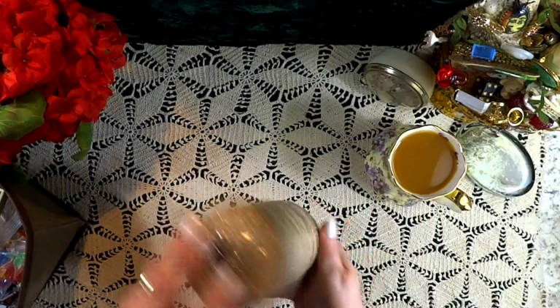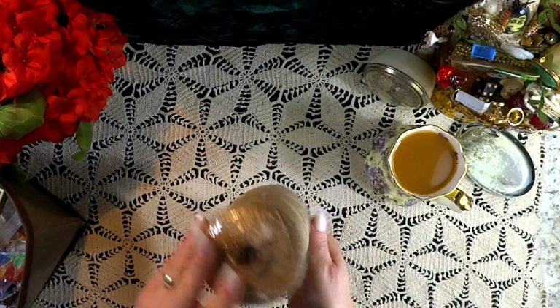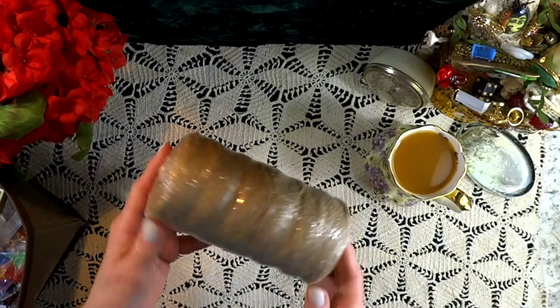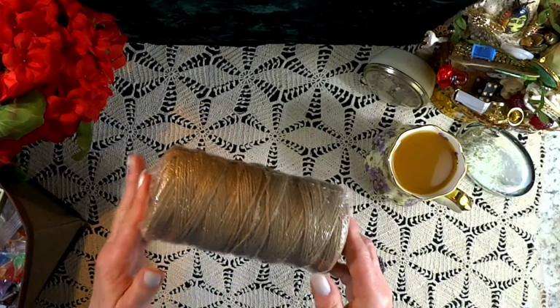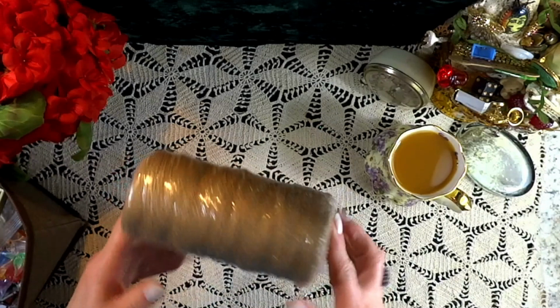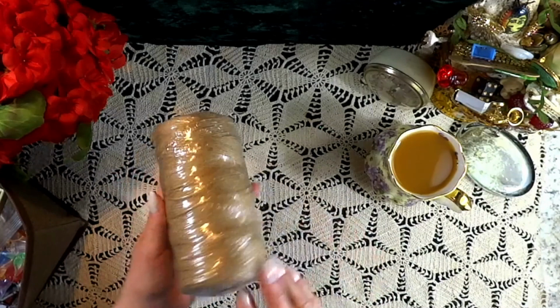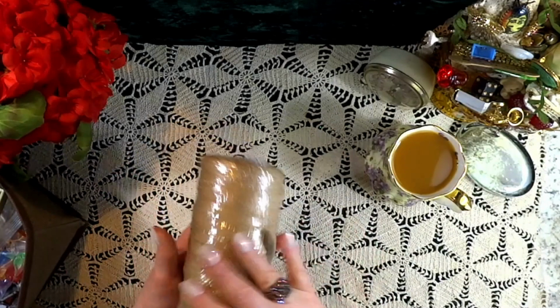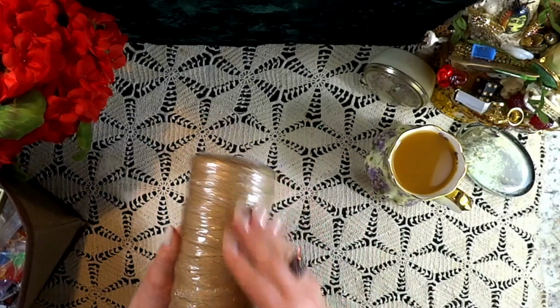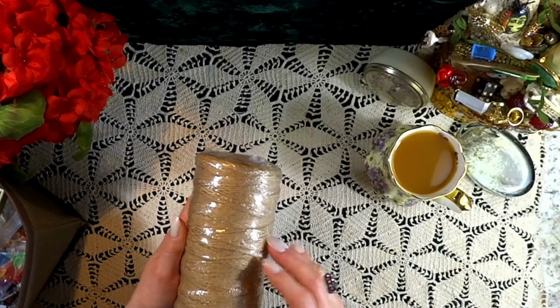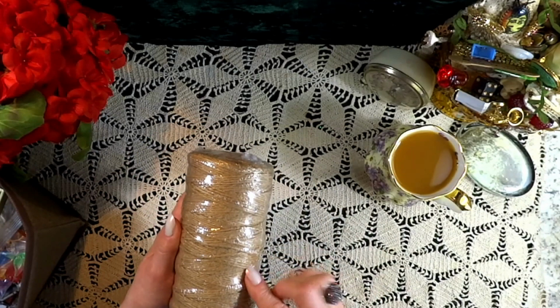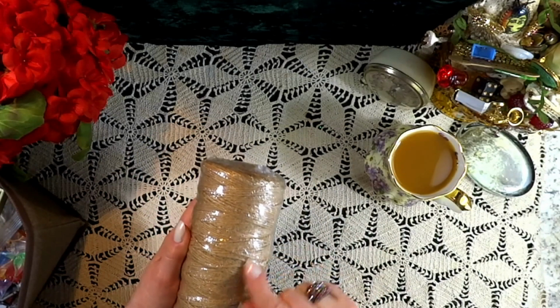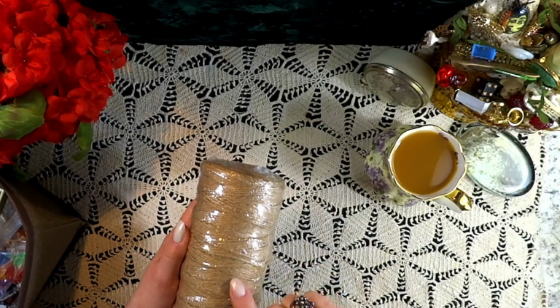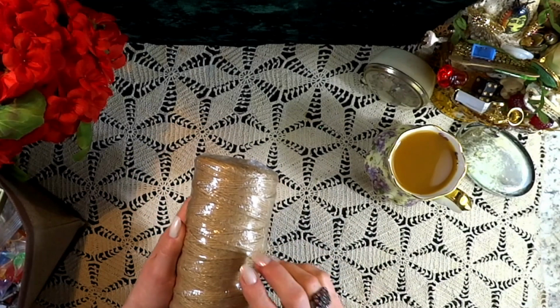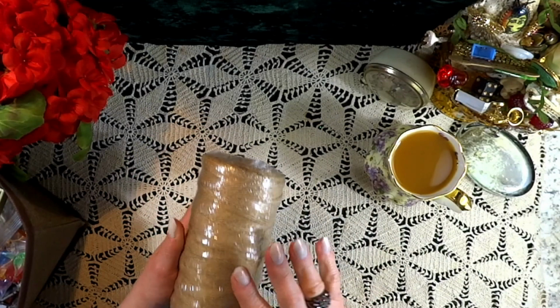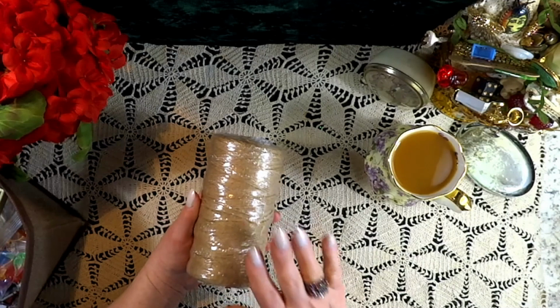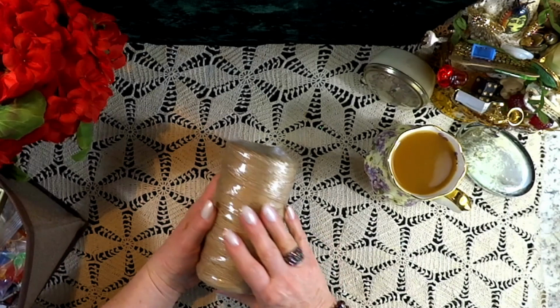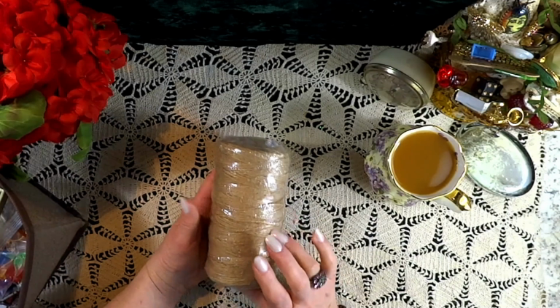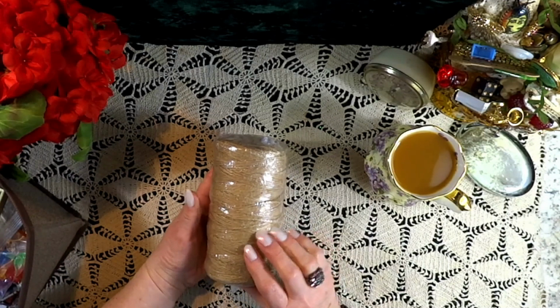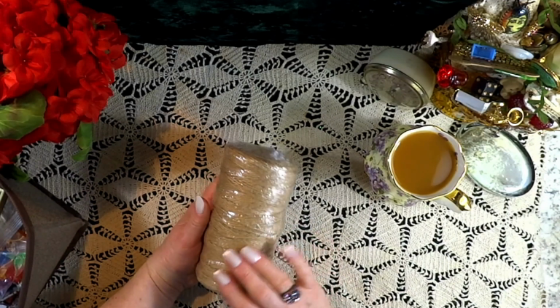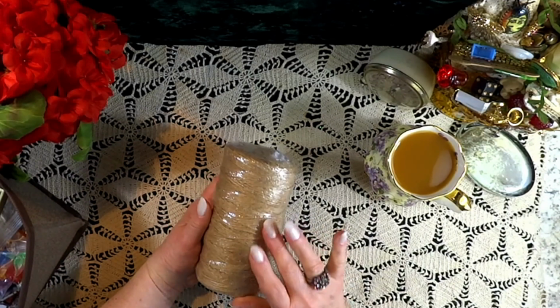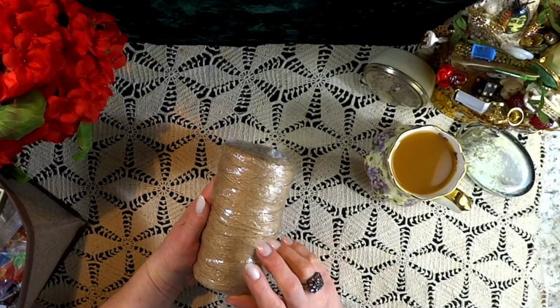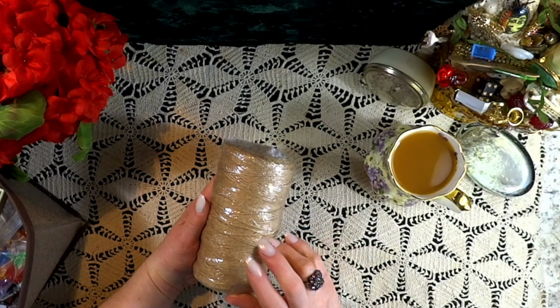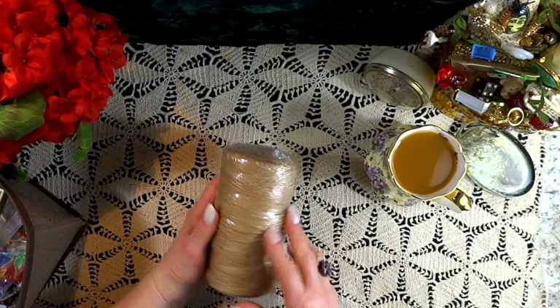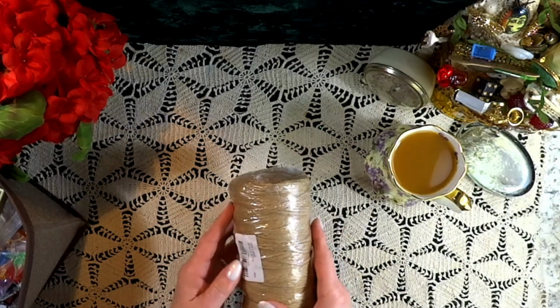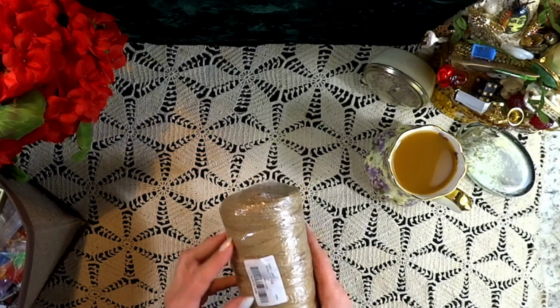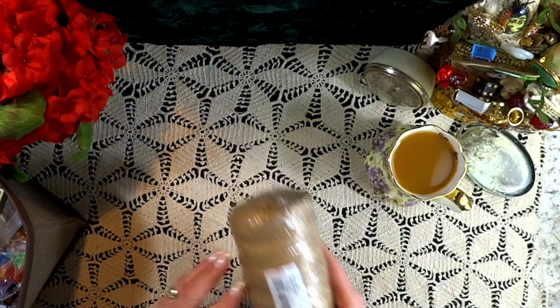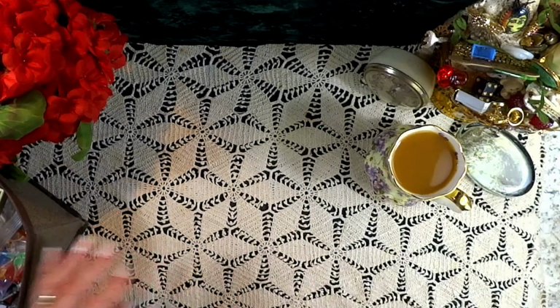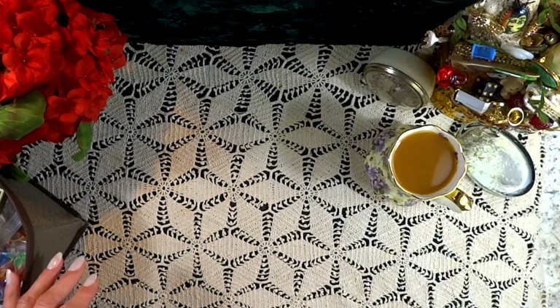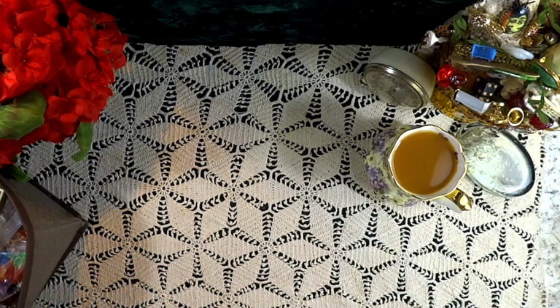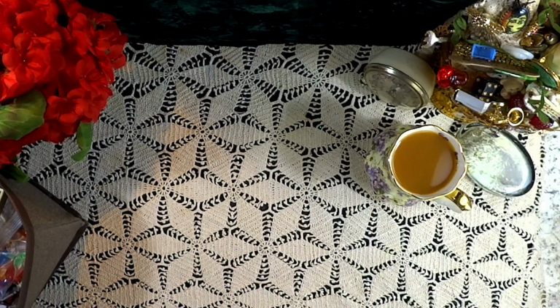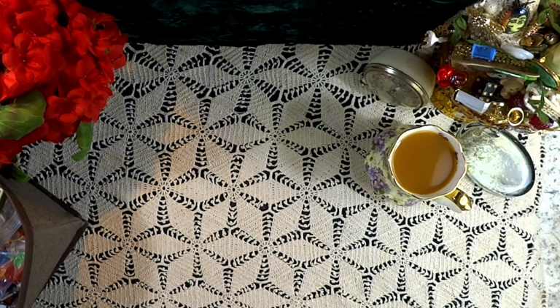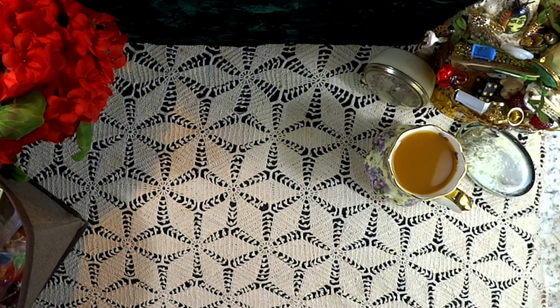Next we have a nice tube of string. You should always have some twine handy for your garden and your craft room because you never know when you're going to need it. And I do have a few projects in mind using the string.